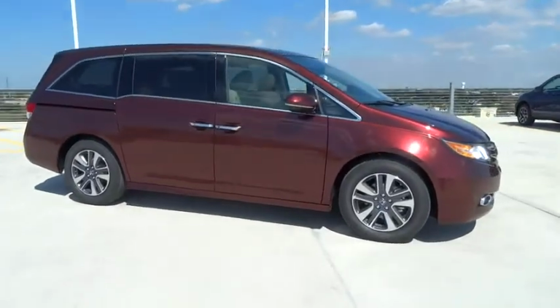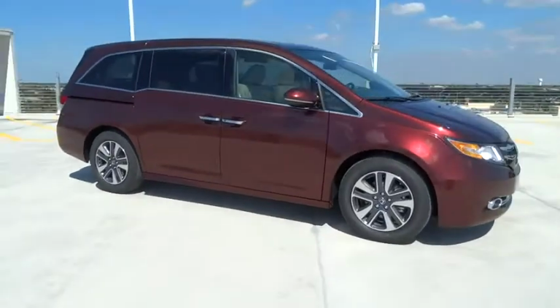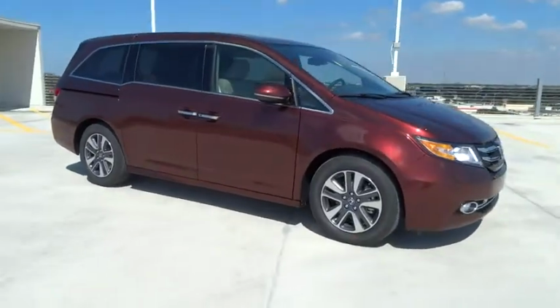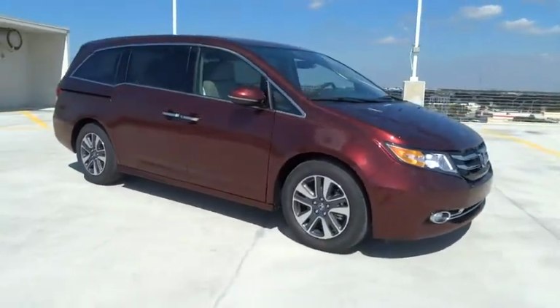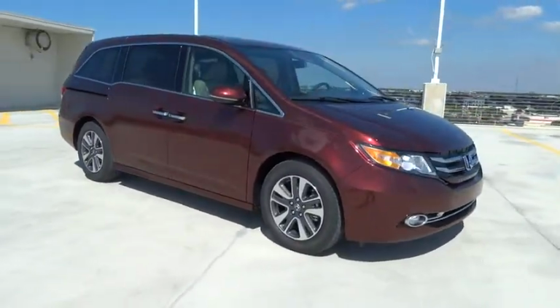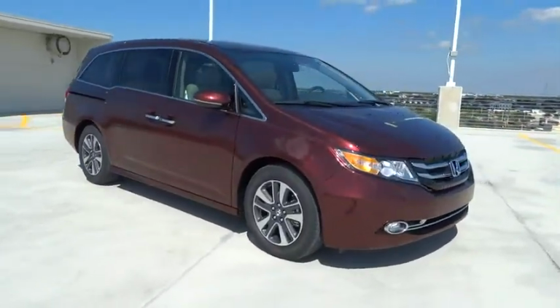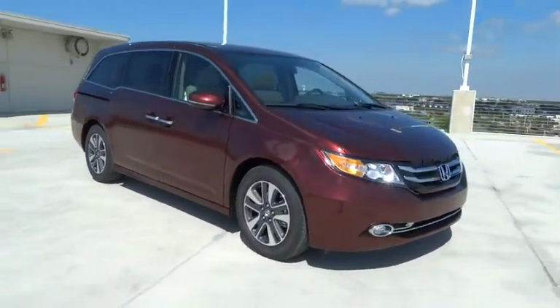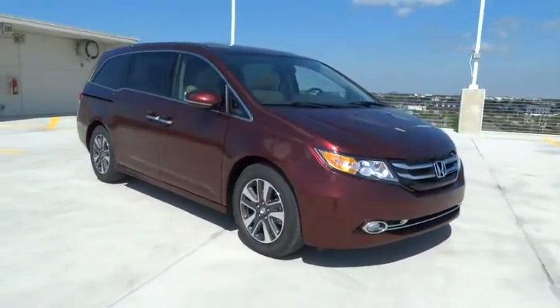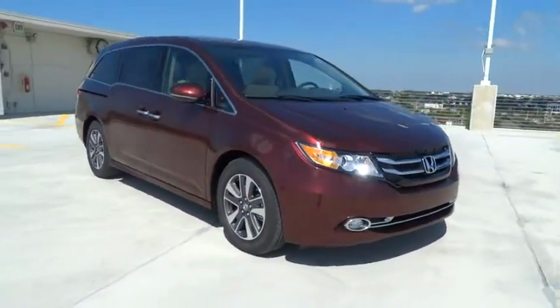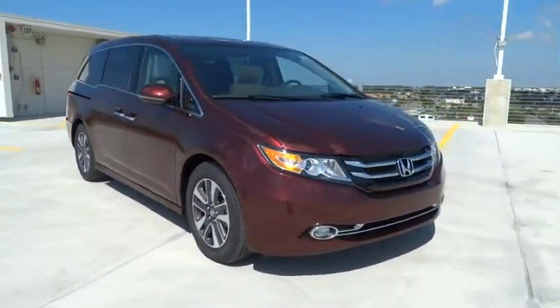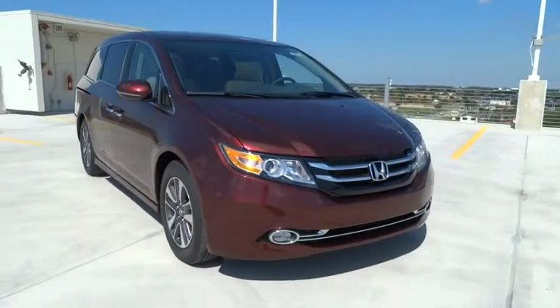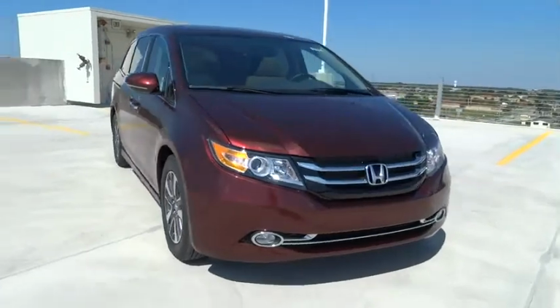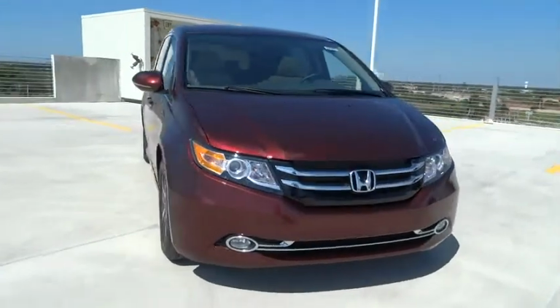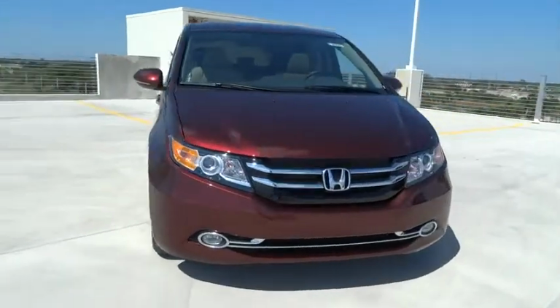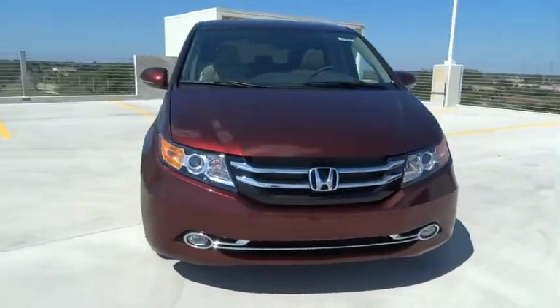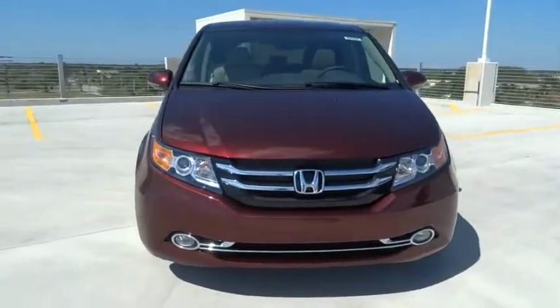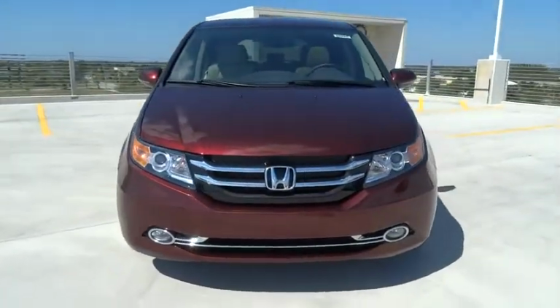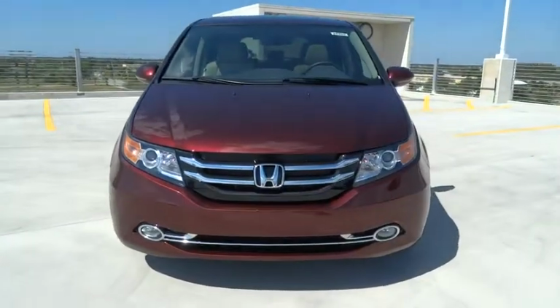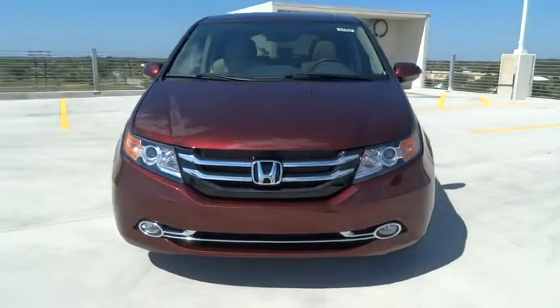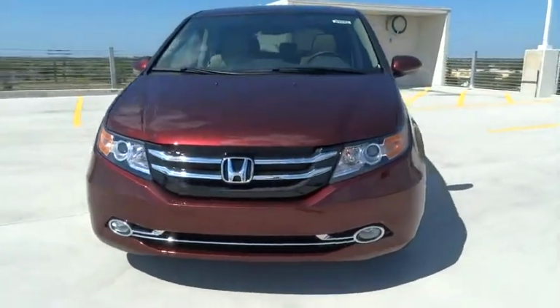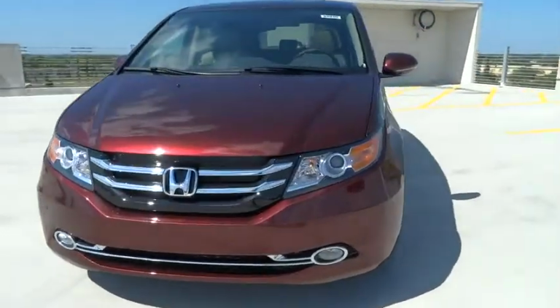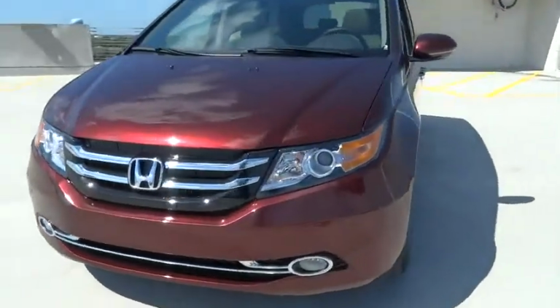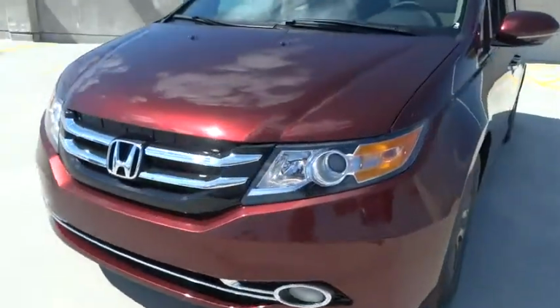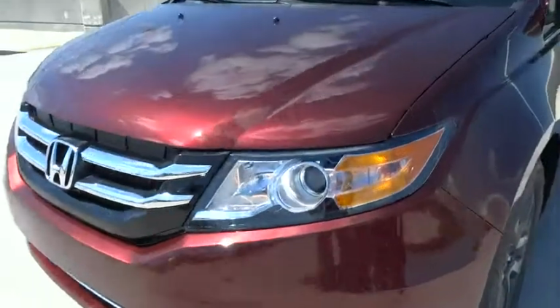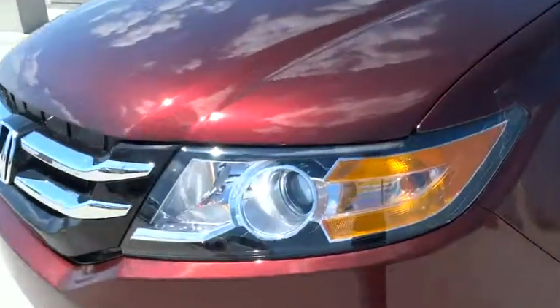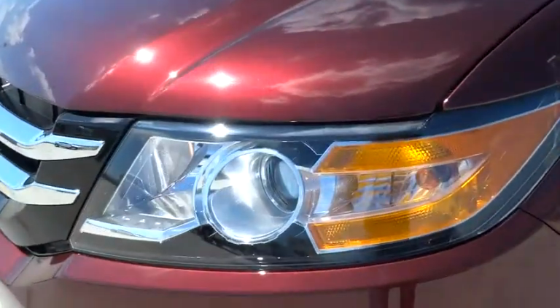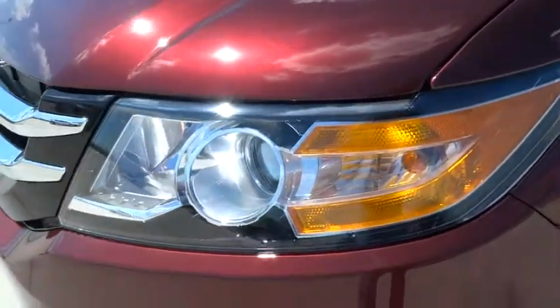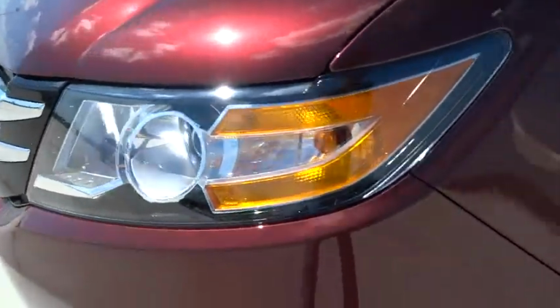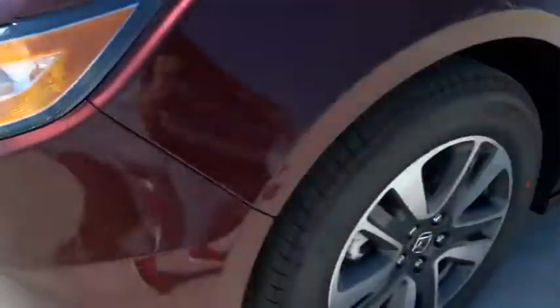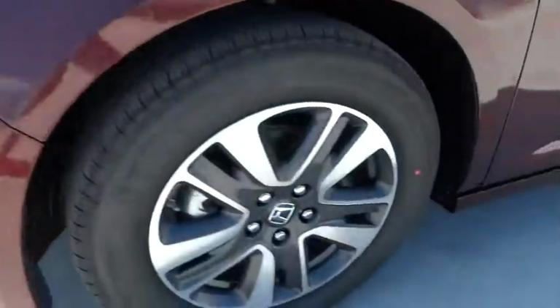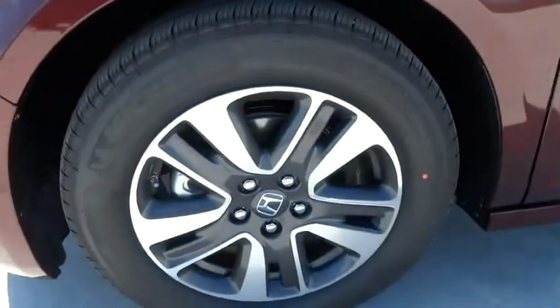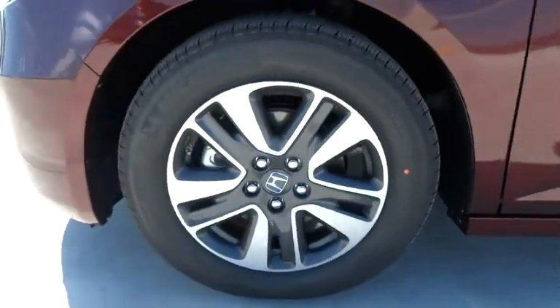Leather seats, tachometer, heated passenger seat, power heated outside mirrors, remote window operation. A vehicle like this doesn't come along every day. Come in and get it before someone else does.